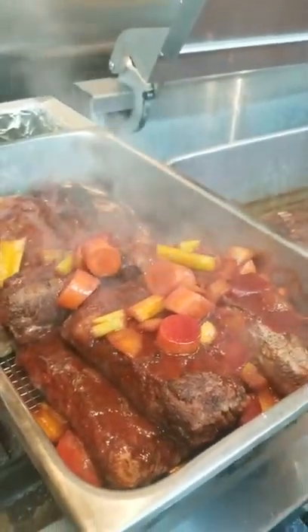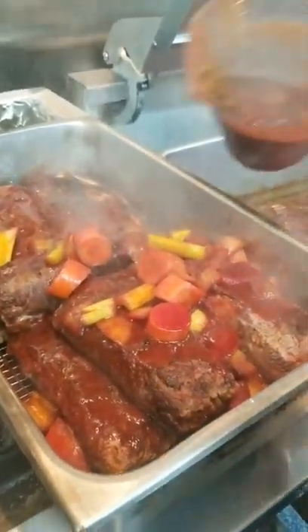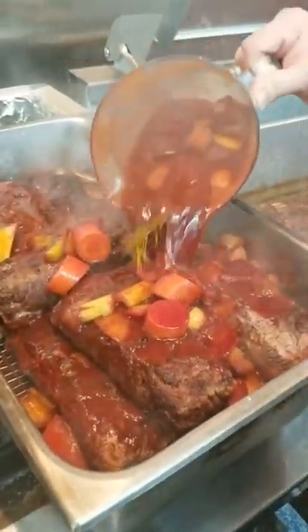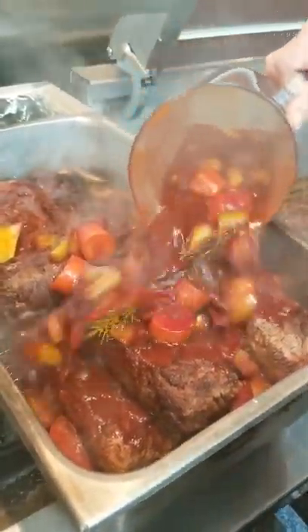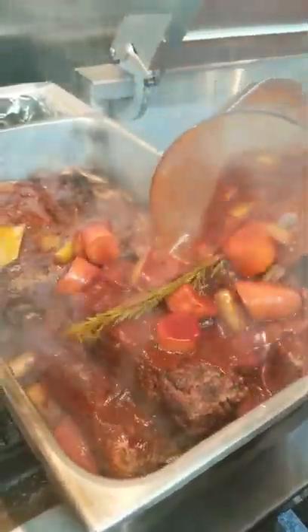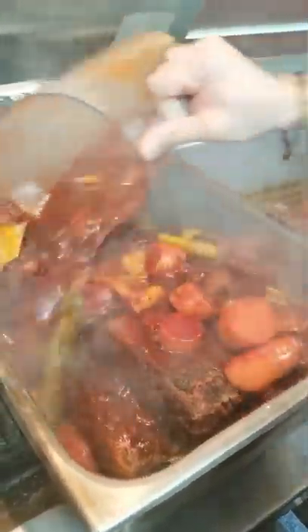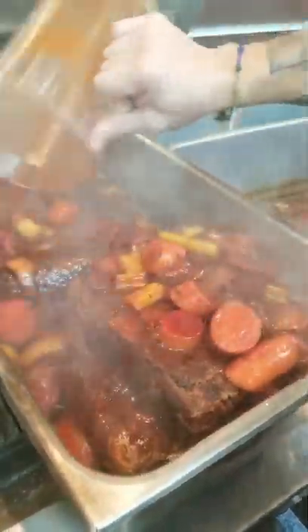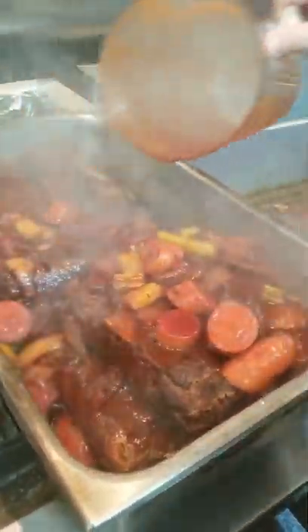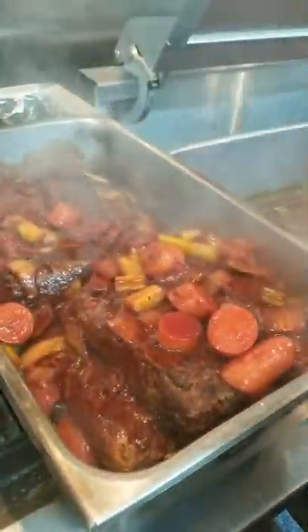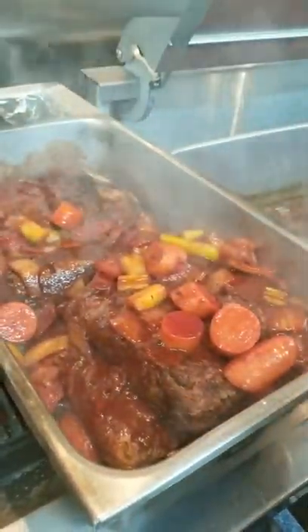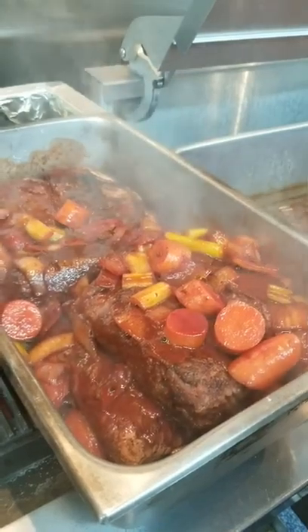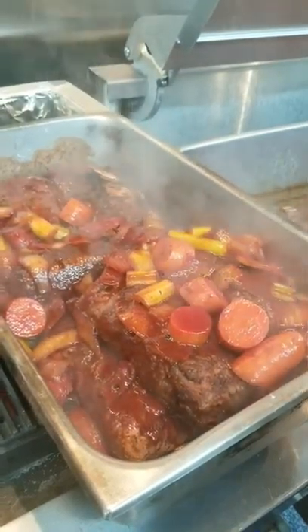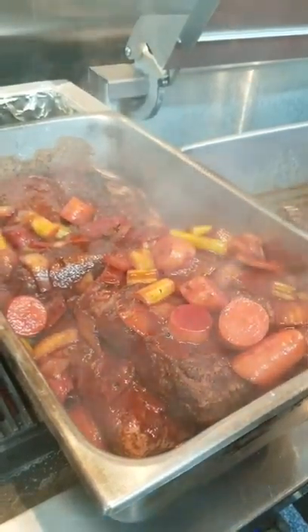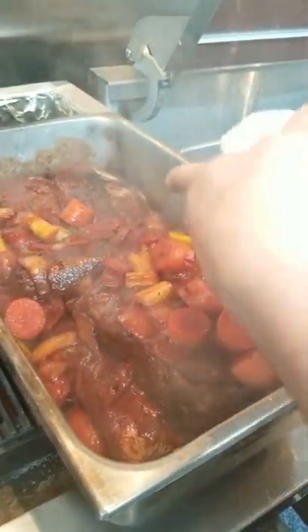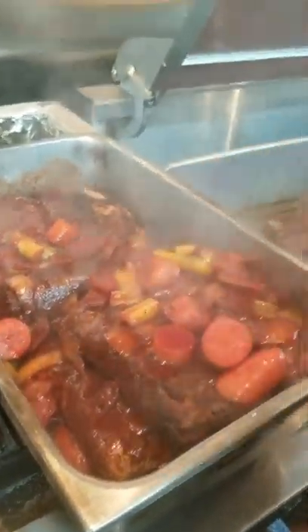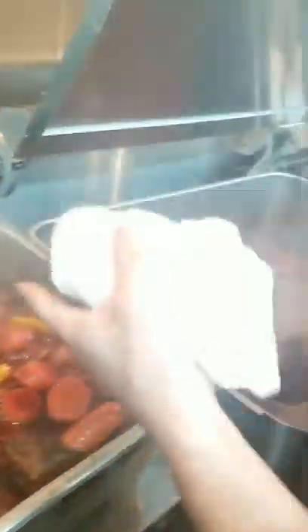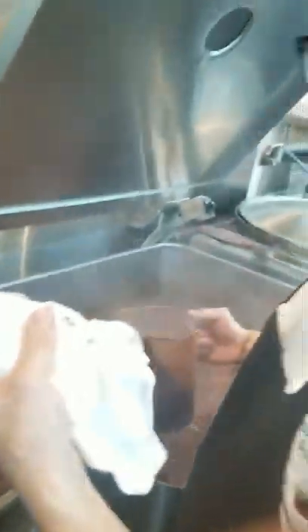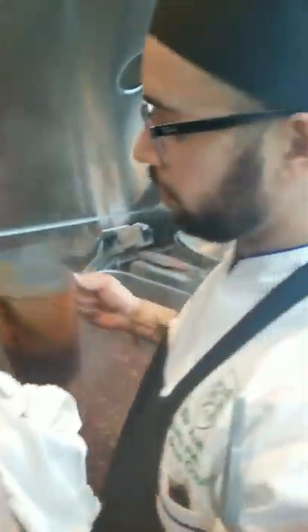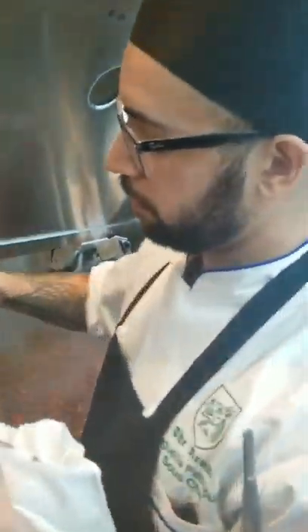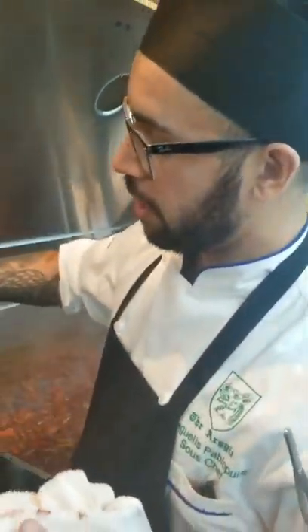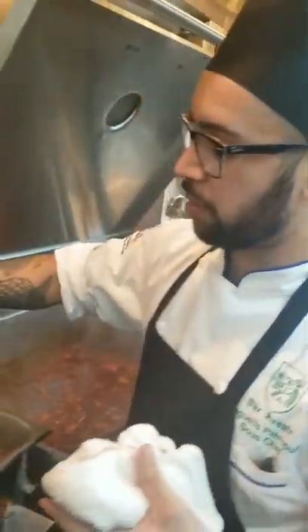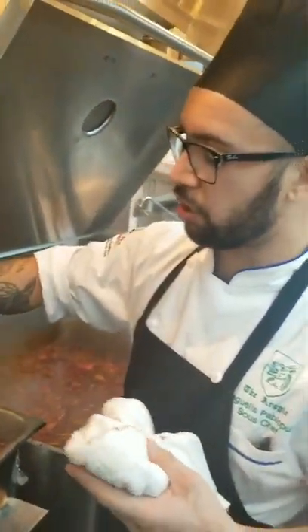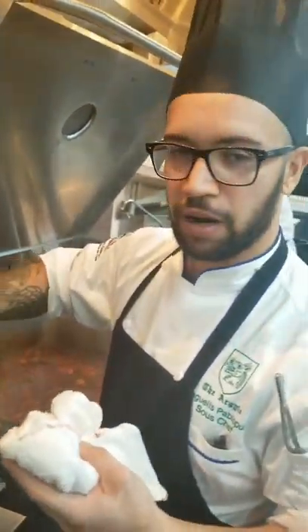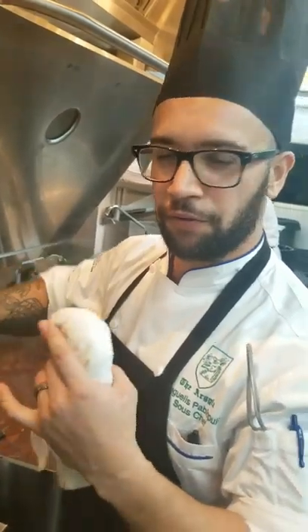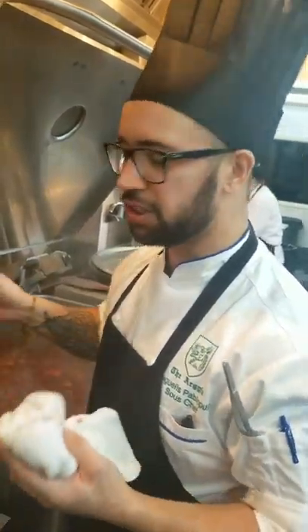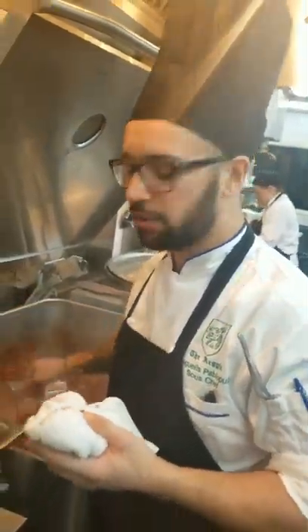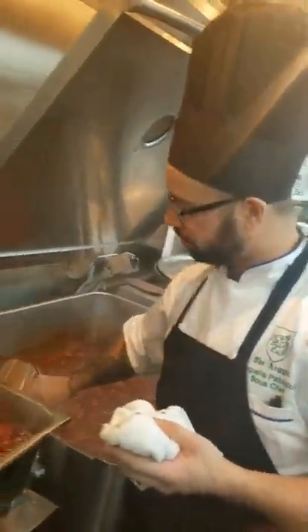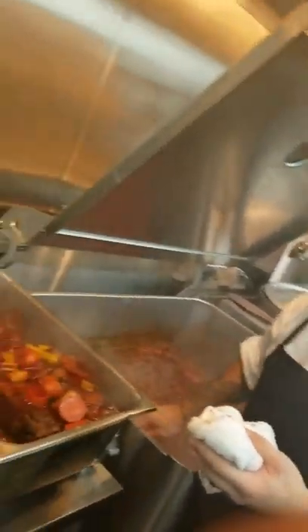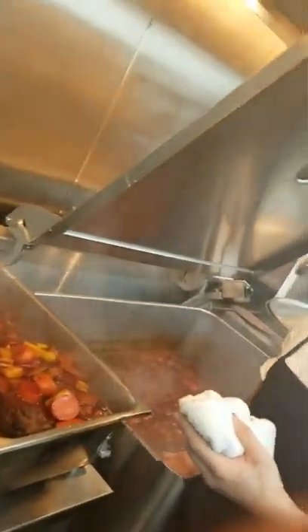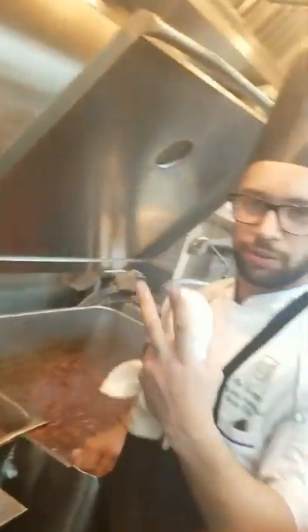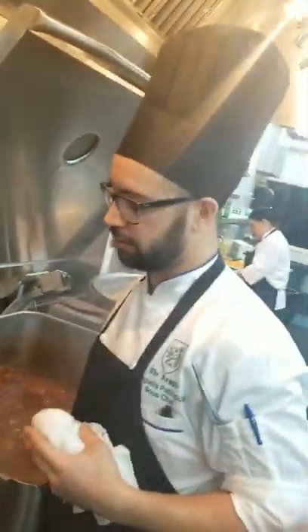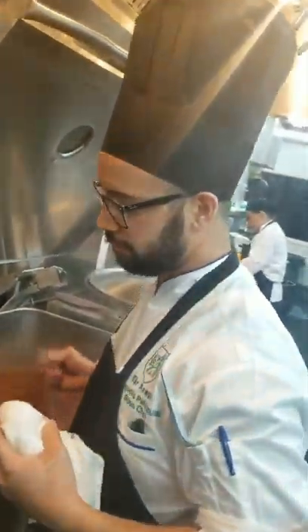From here, we're gonna go ahead and put it in the oven. We're gonna wrap it up with parchment paper and then aluminum foil, and then we're gonna cook it for about four to six hours at 200 degrees.